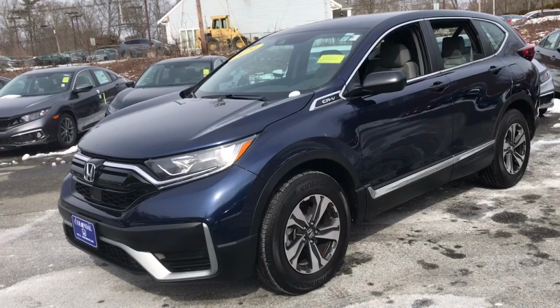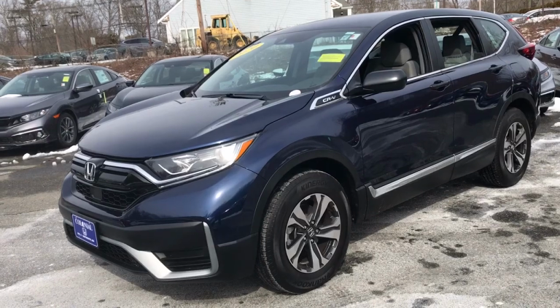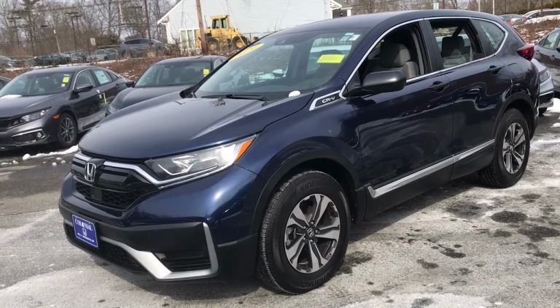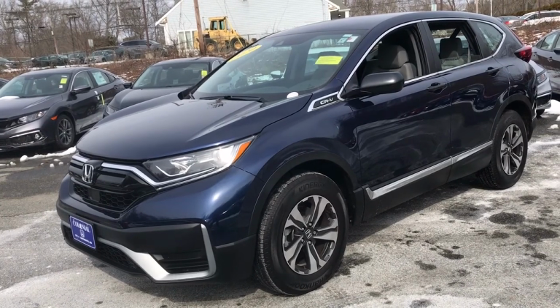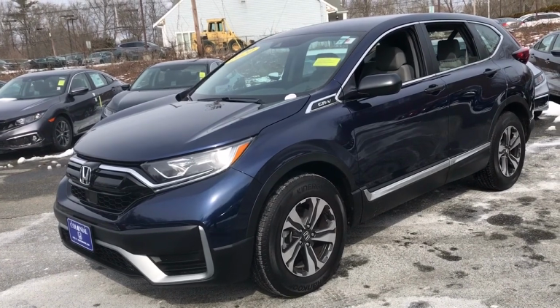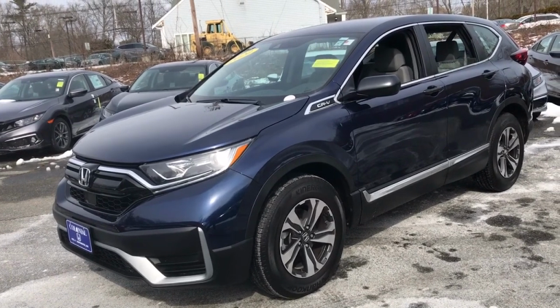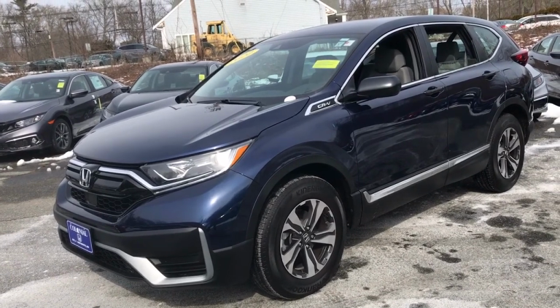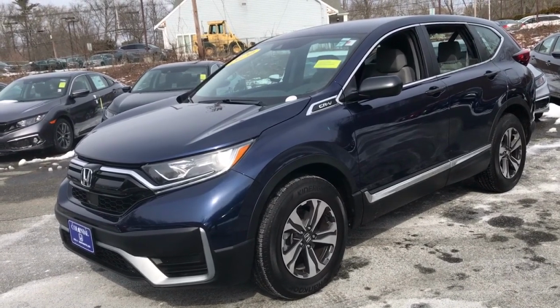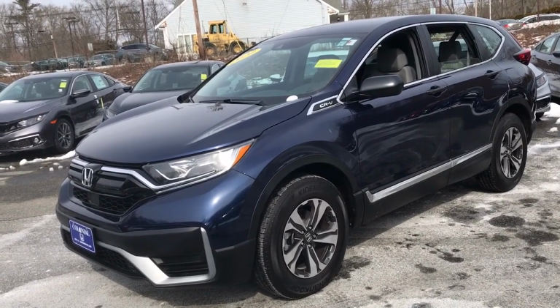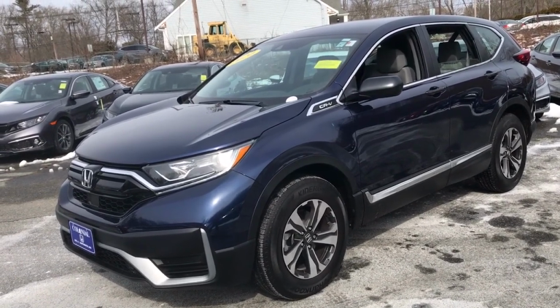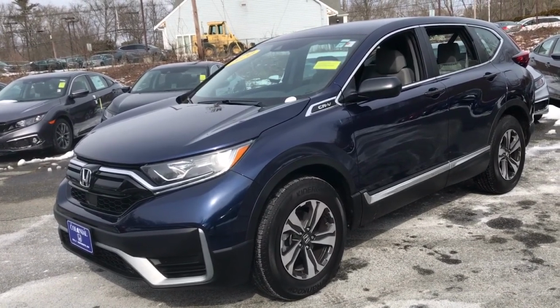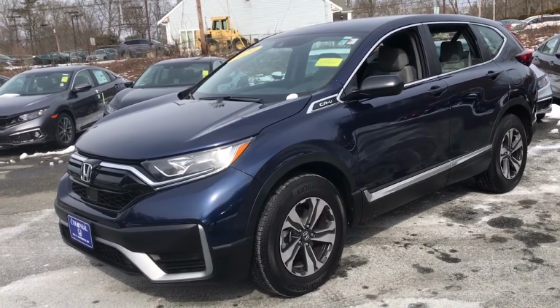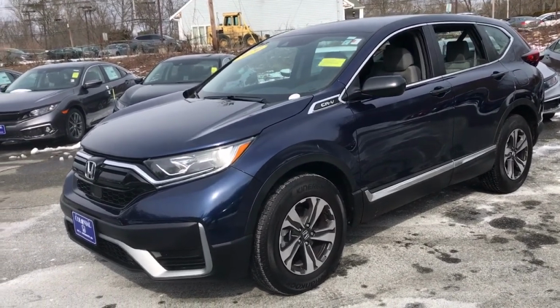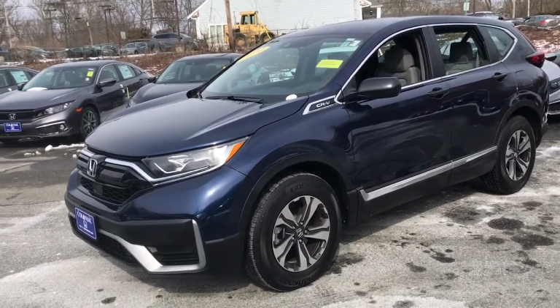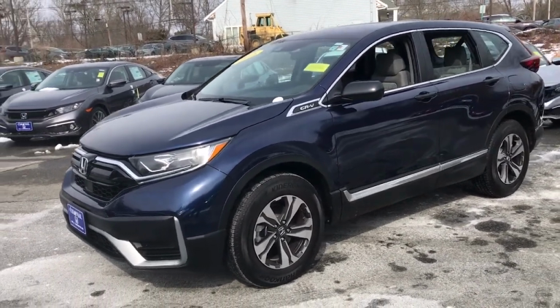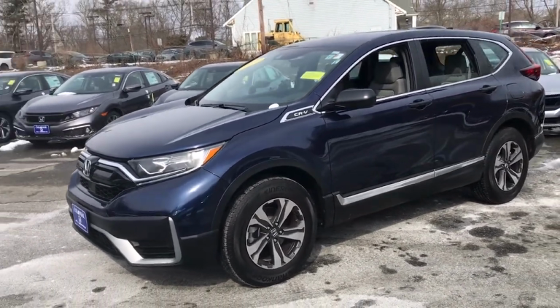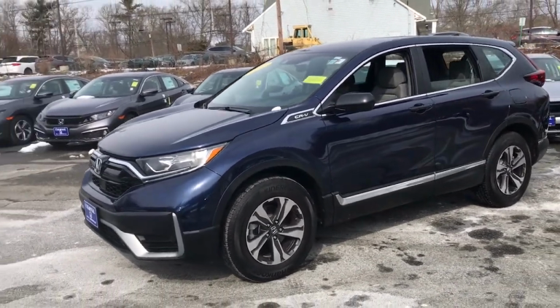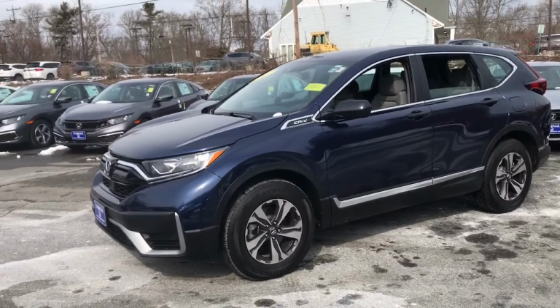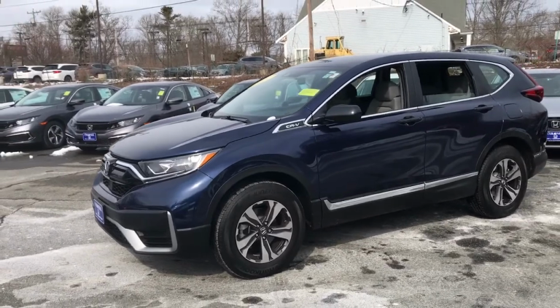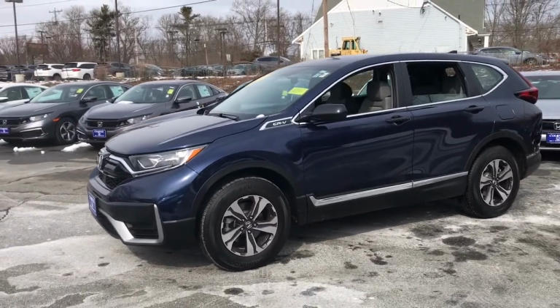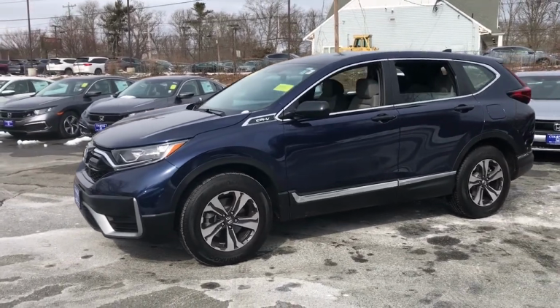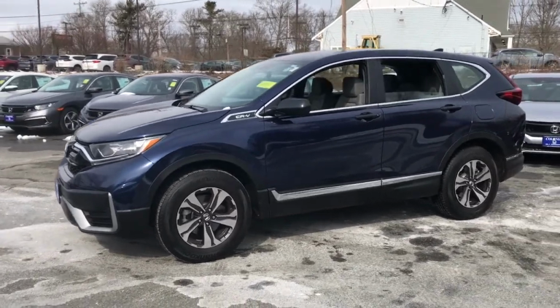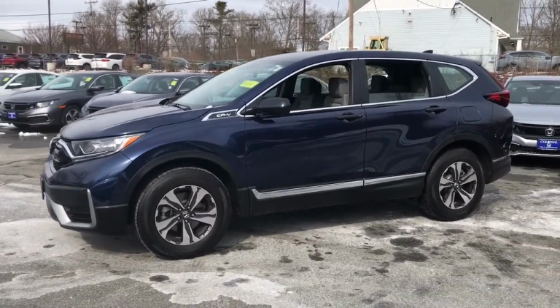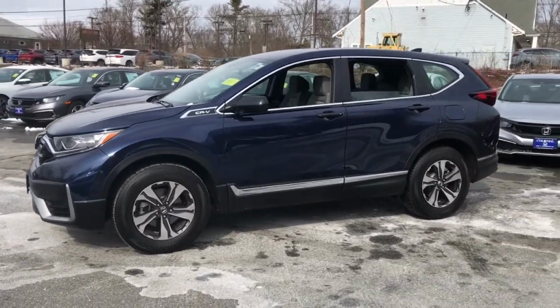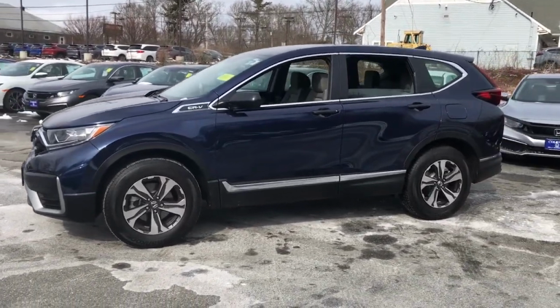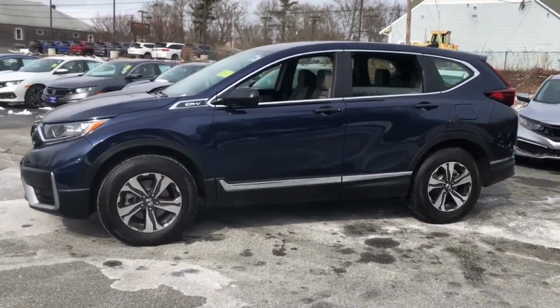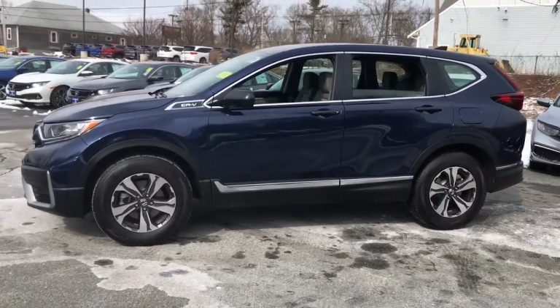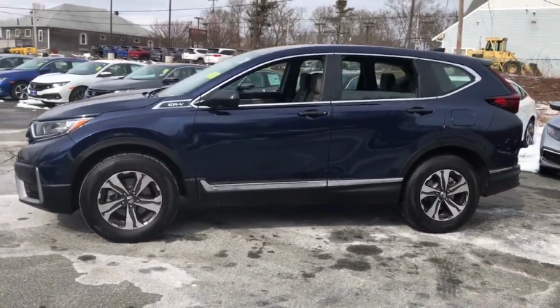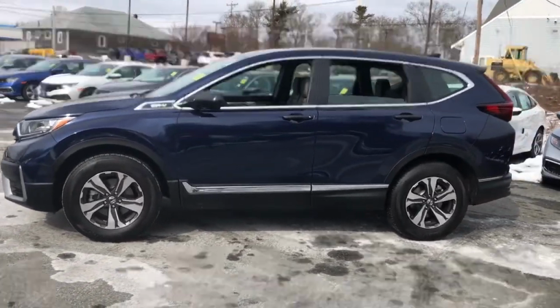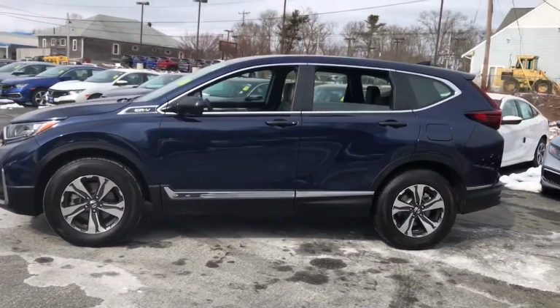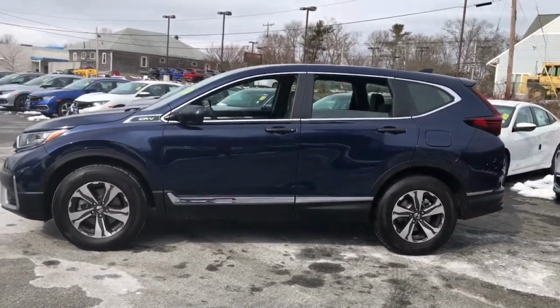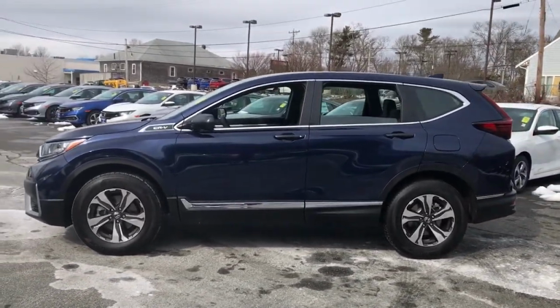You will love the features of this 2020 Honda CR-V. With less than 5,000 miles on the odometer, this vehicle provides excellent value.